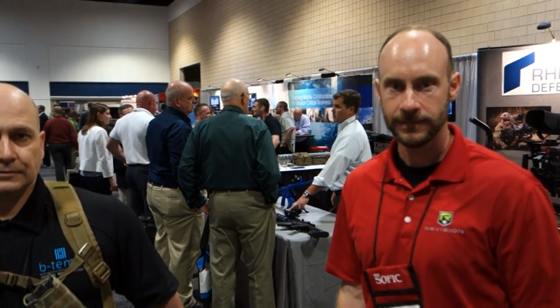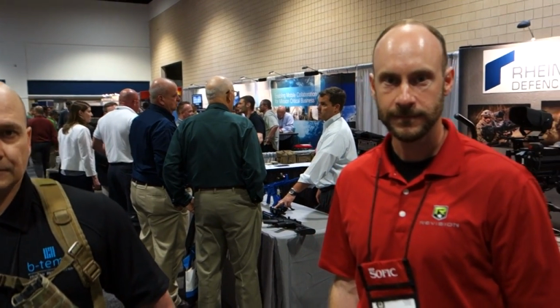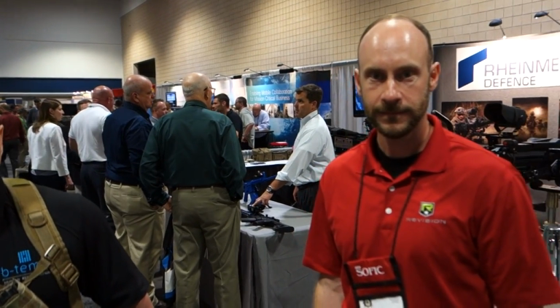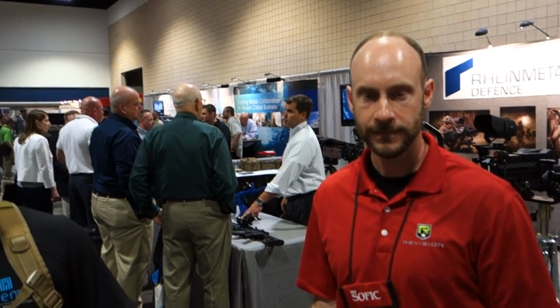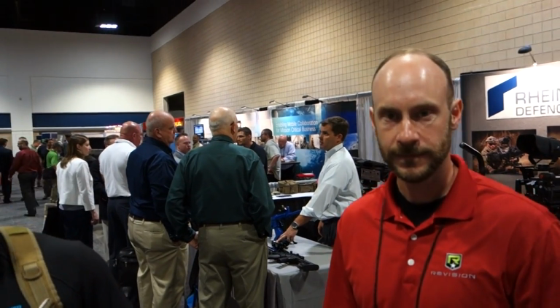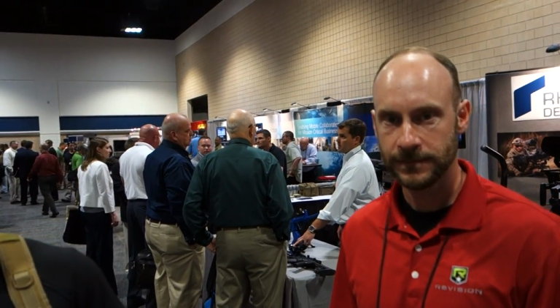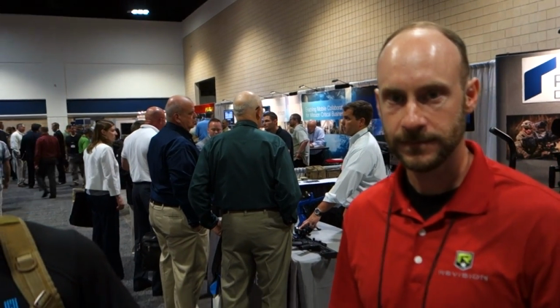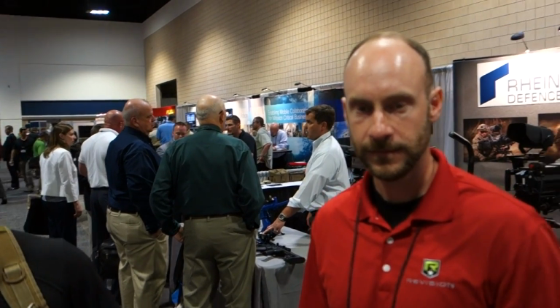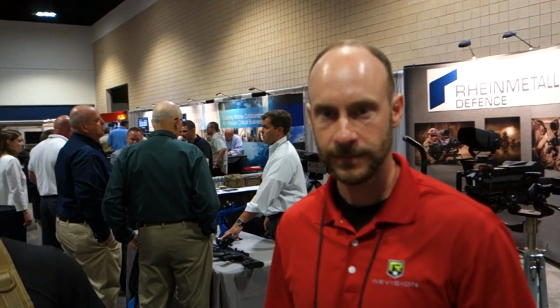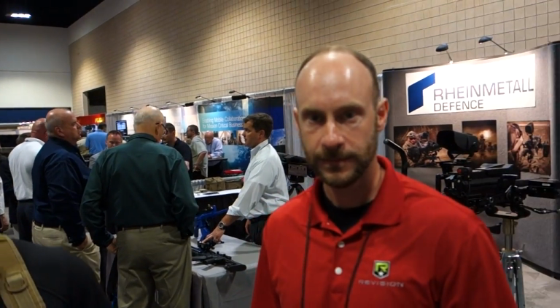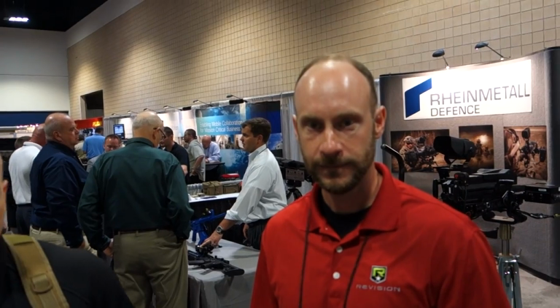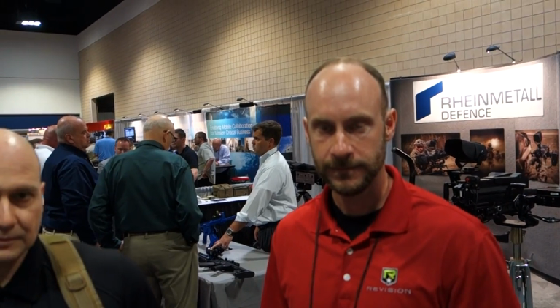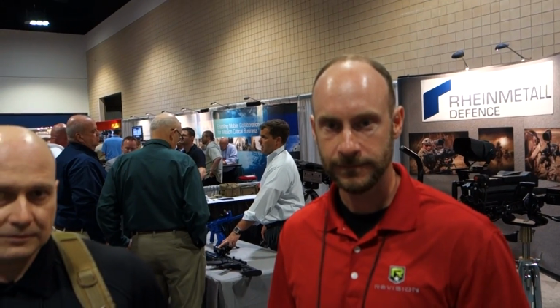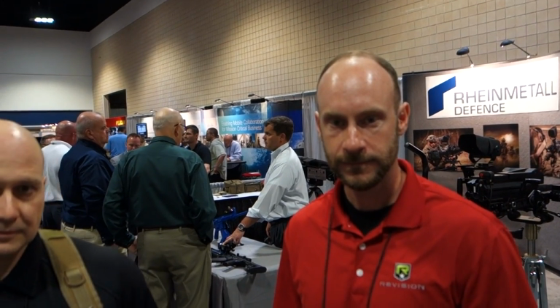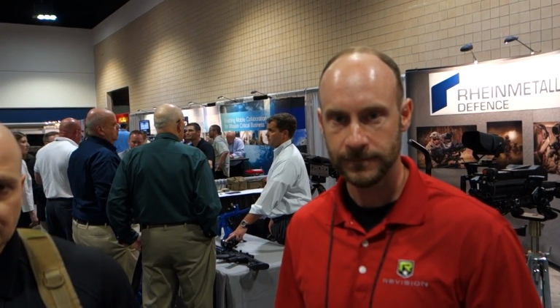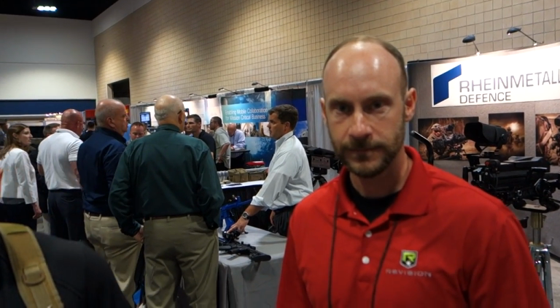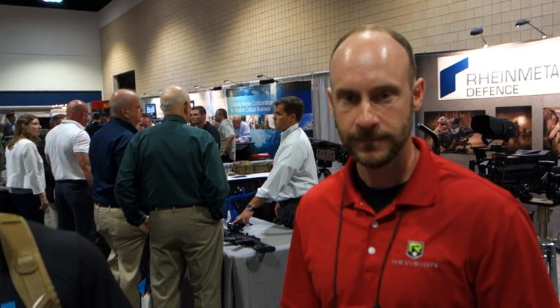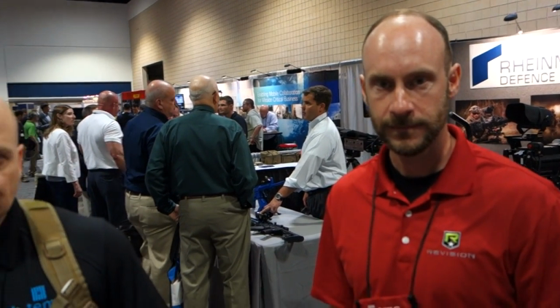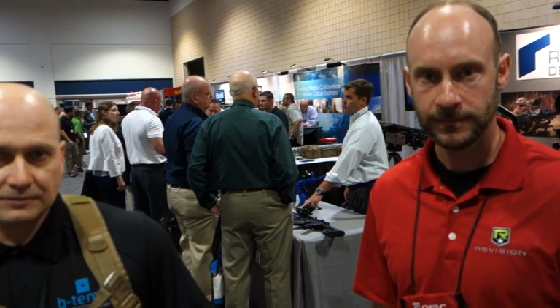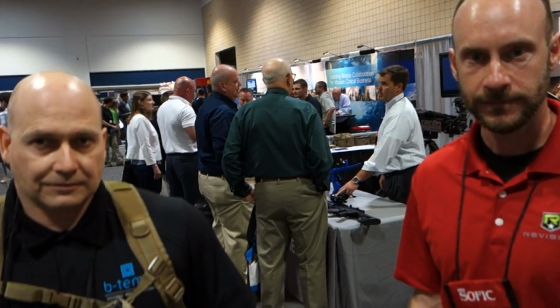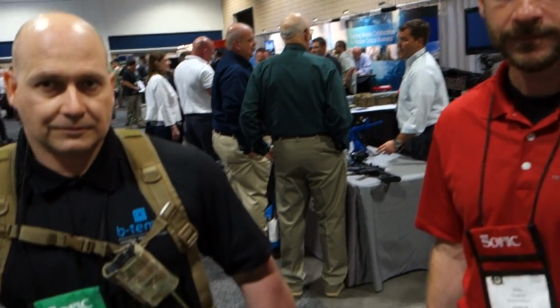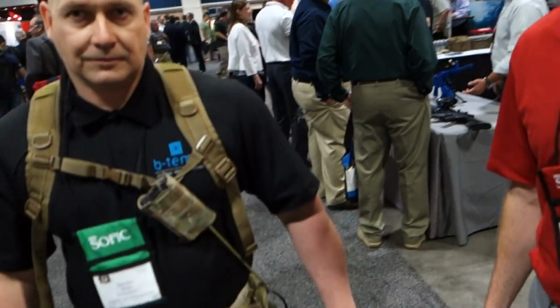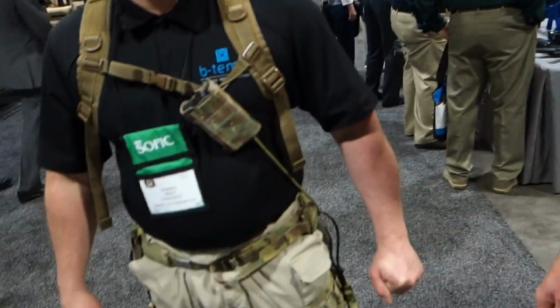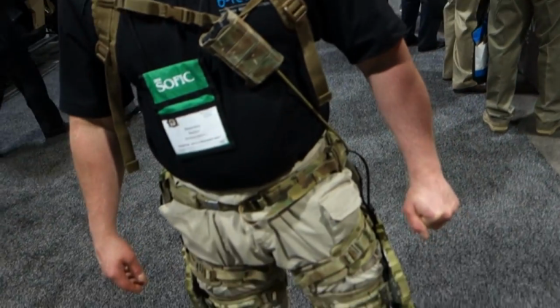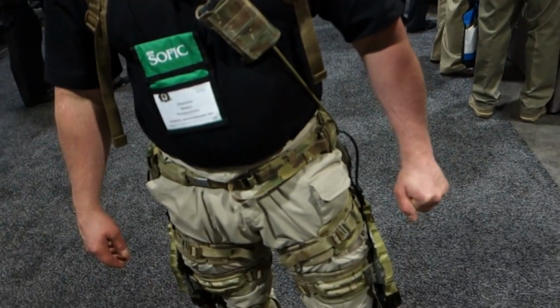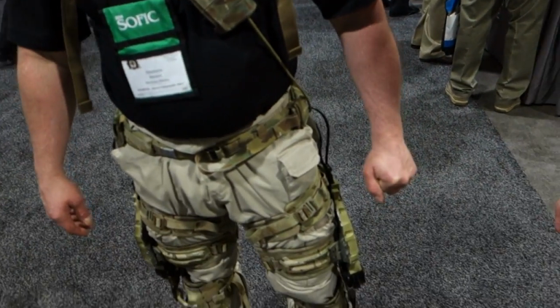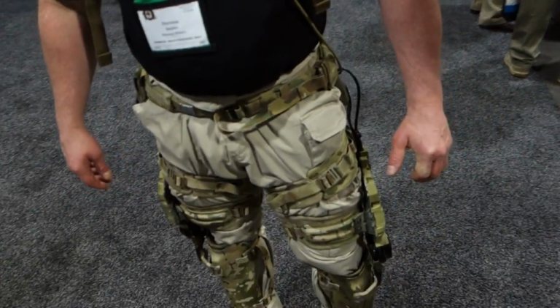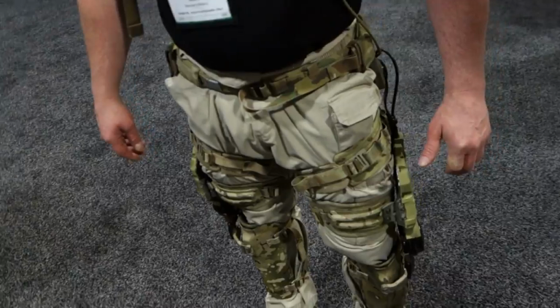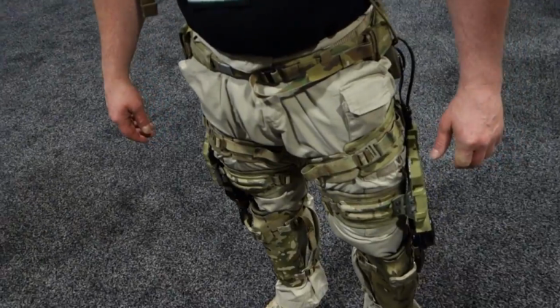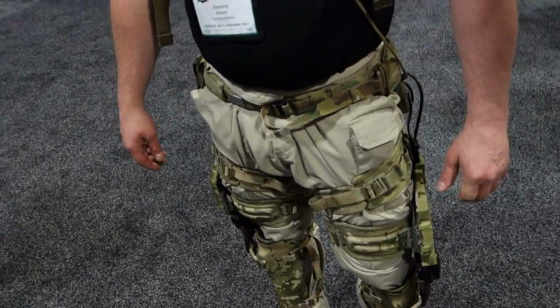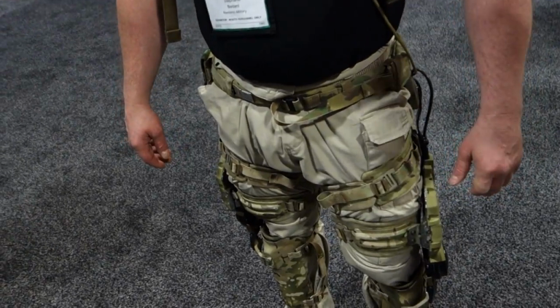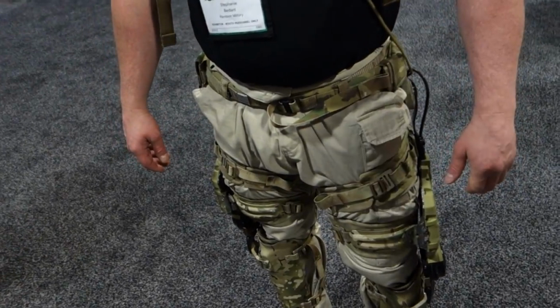You are watching DefenseReview.com. We are here at SOFIC 2014 with Brian Dowling of Revision, and they've got an interesting product here that he's going to explain to us. What are we looking at here, Brian?